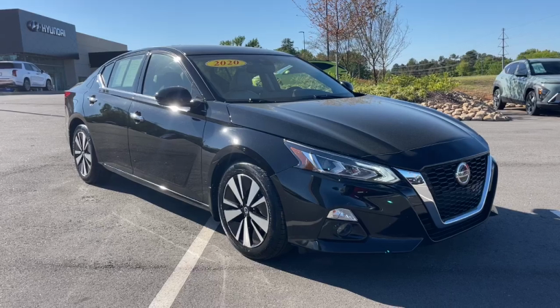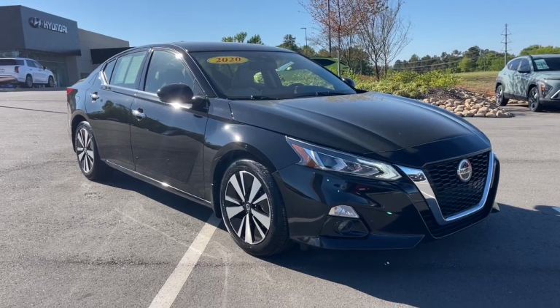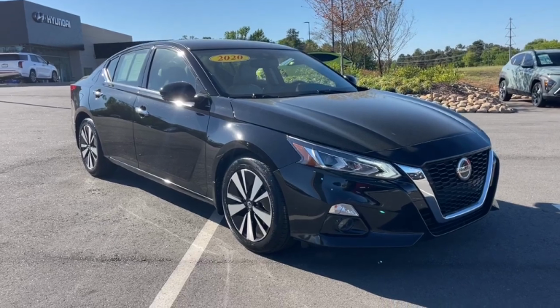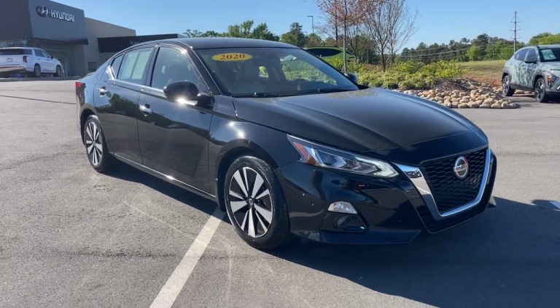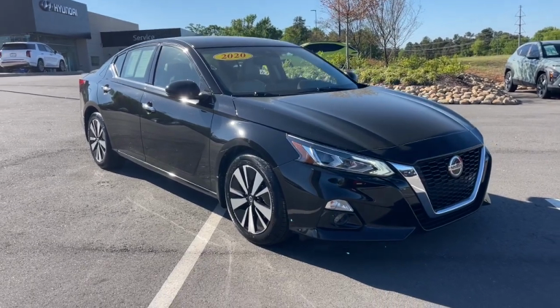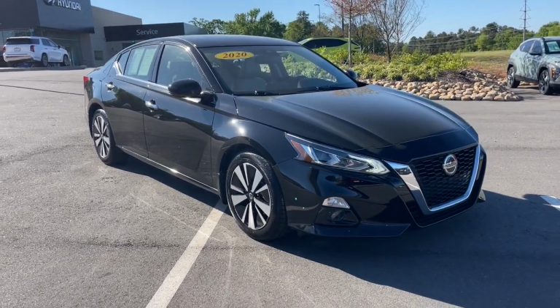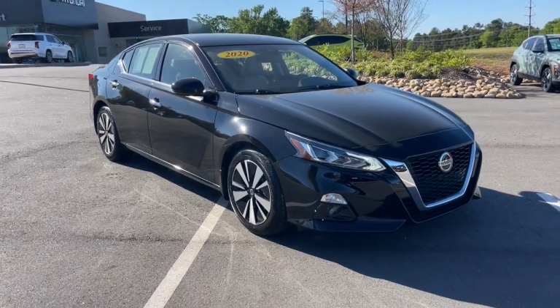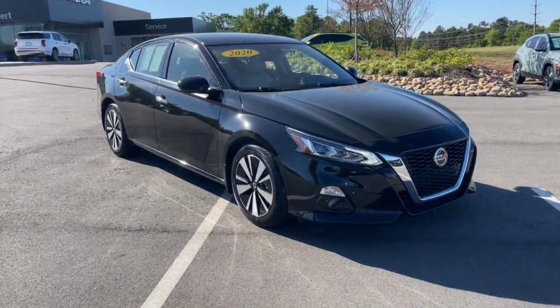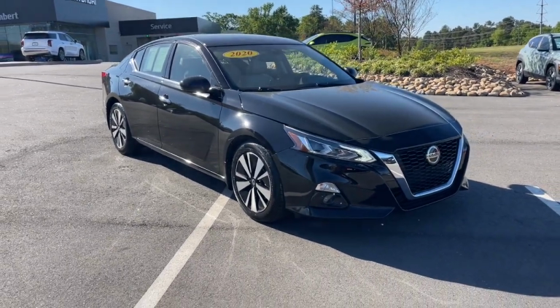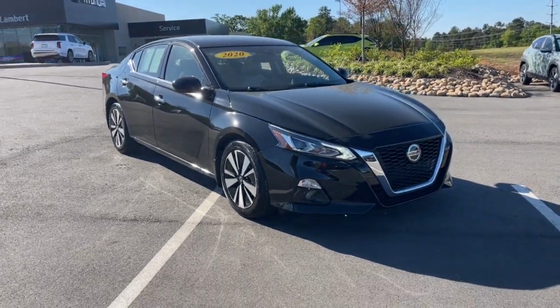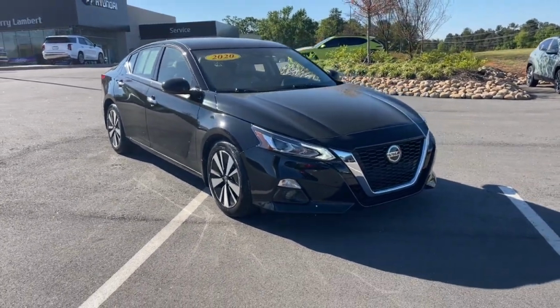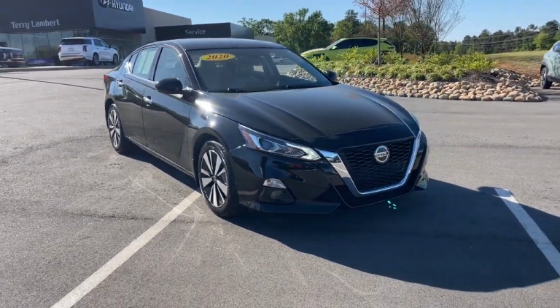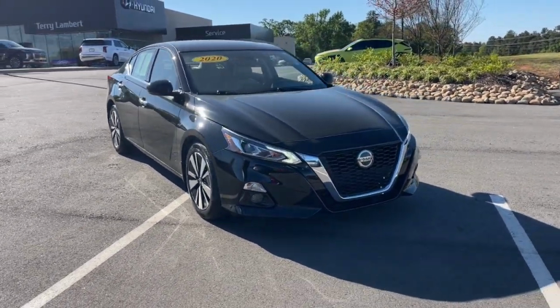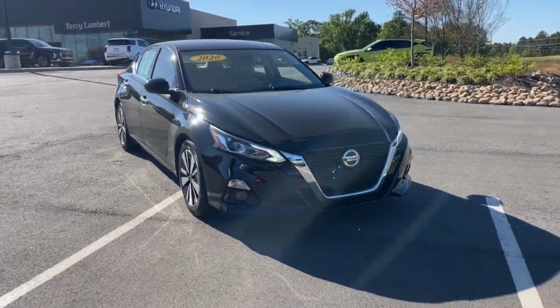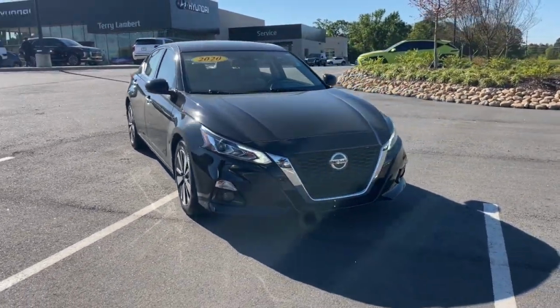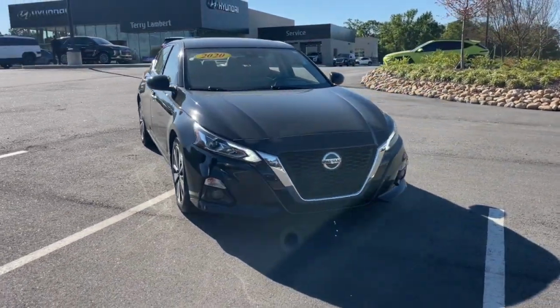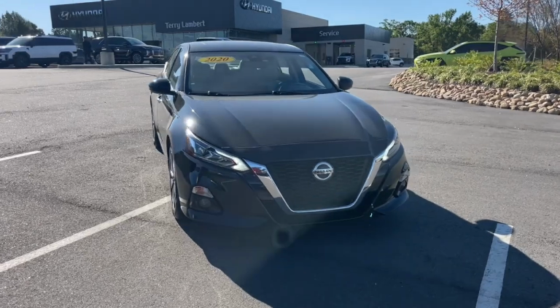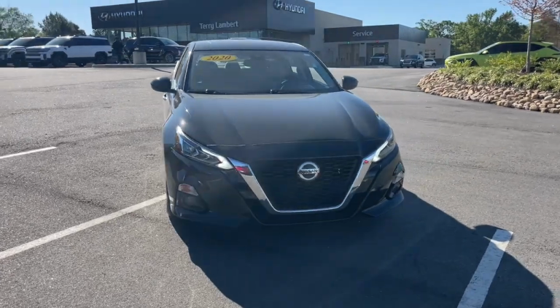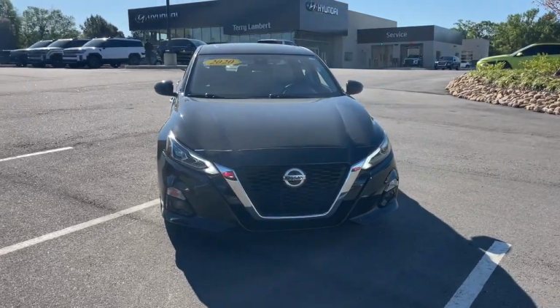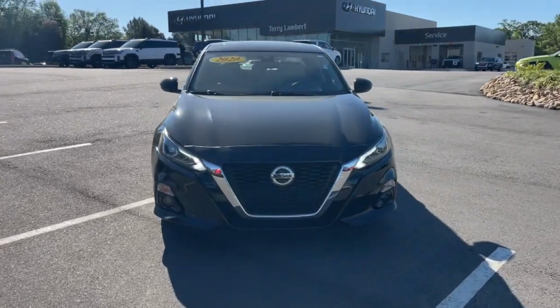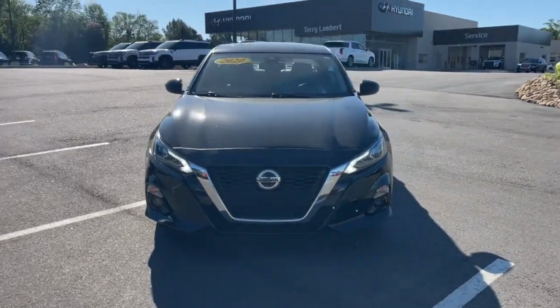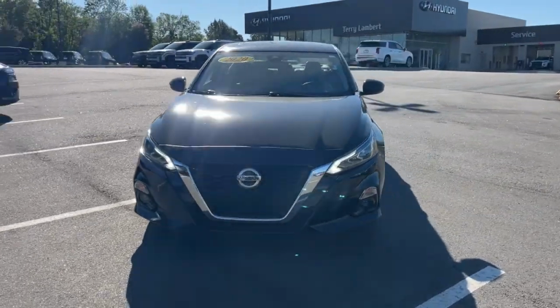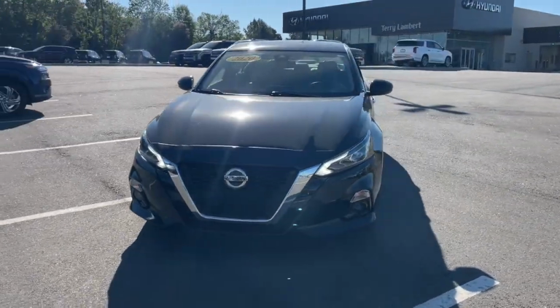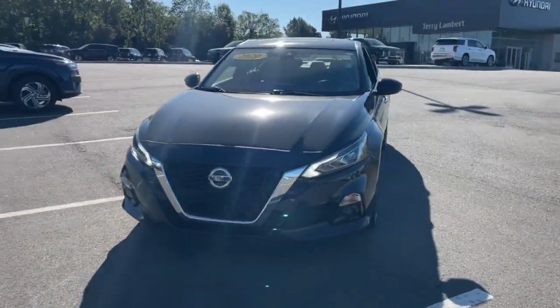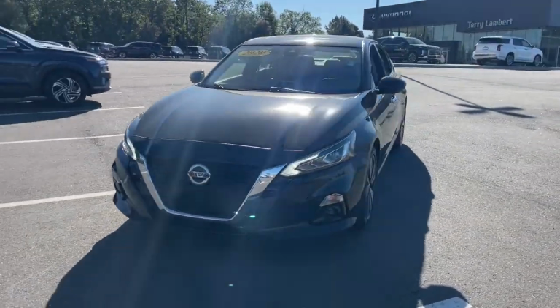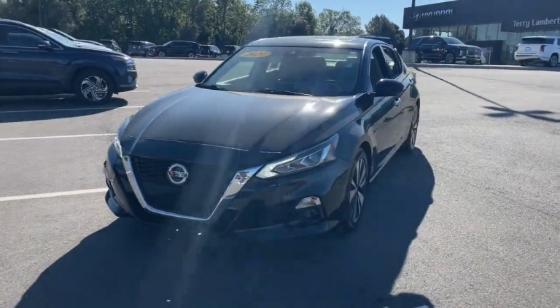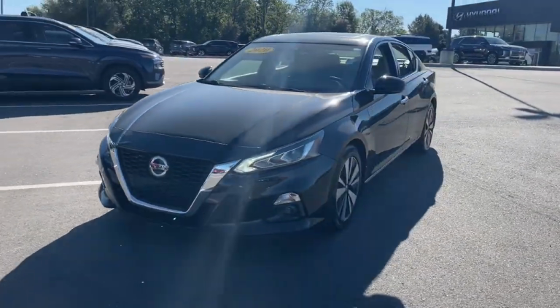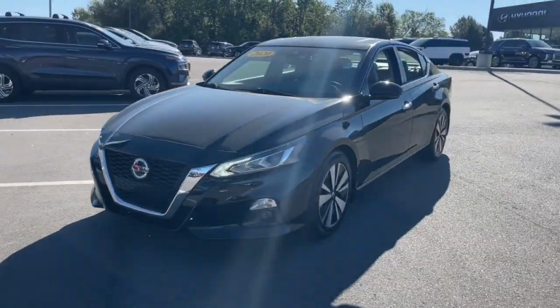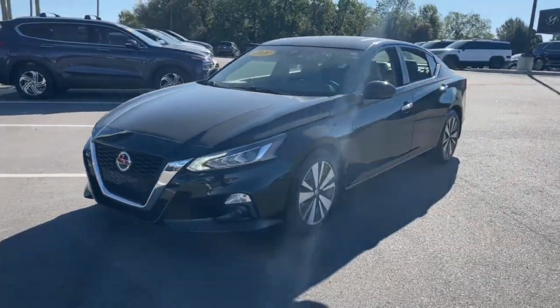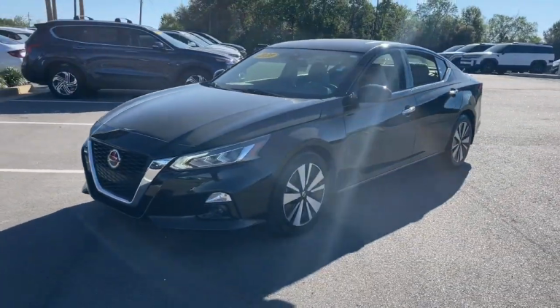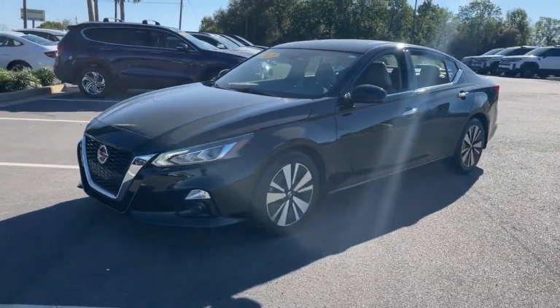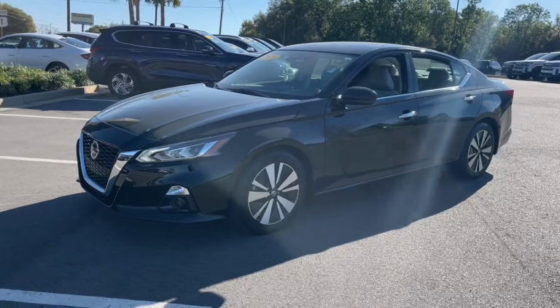This could be the car for you. The 2020 Nissan Altima. With less than 40,000 miles on the odometer, this vehicle stands out from the rest.